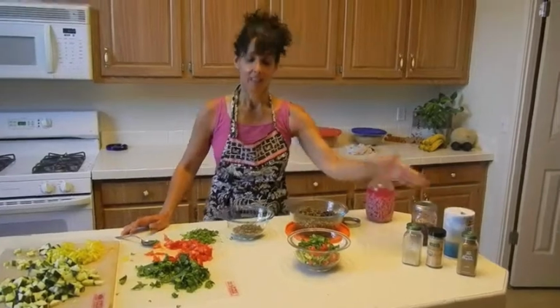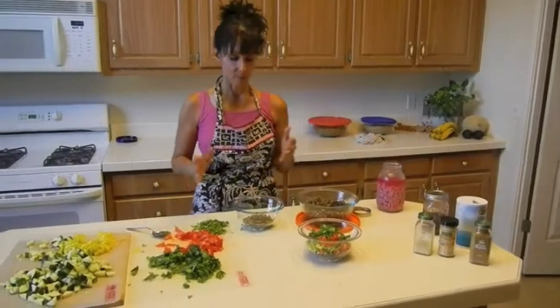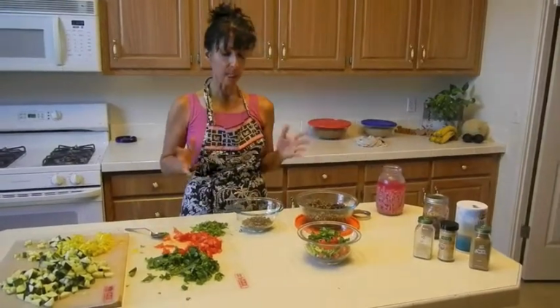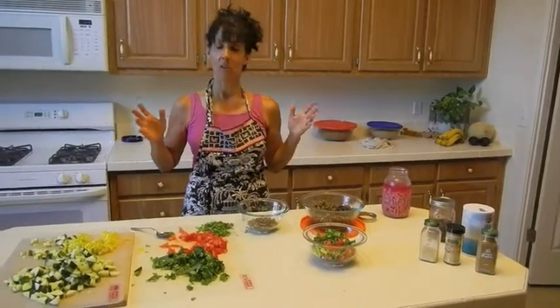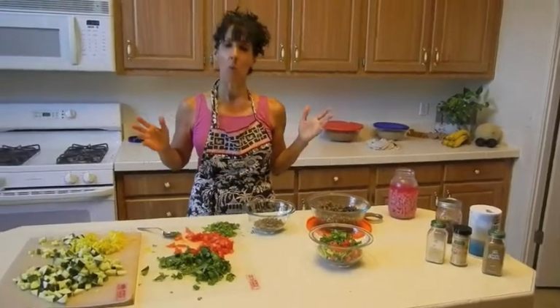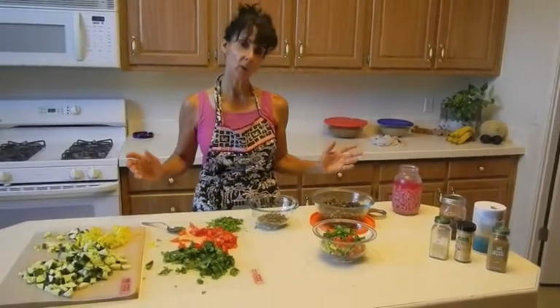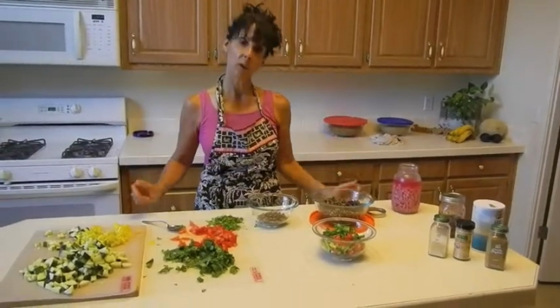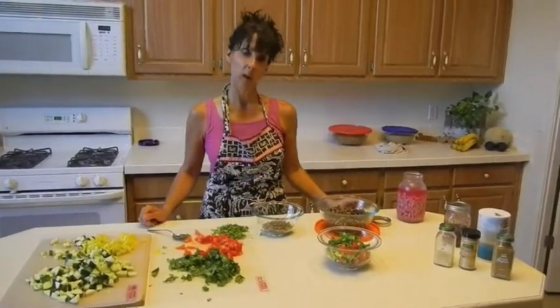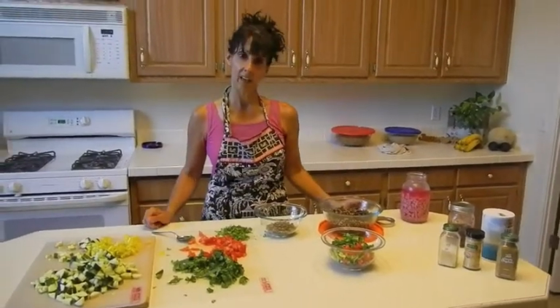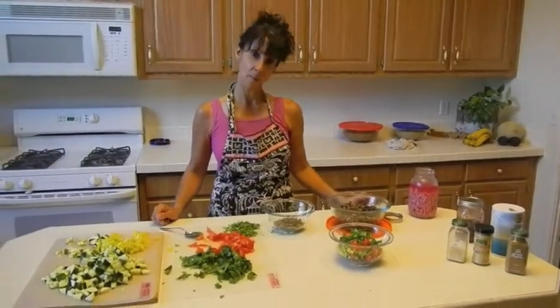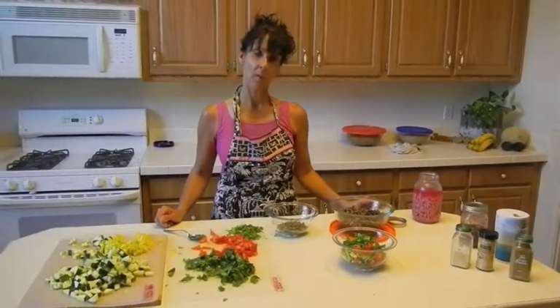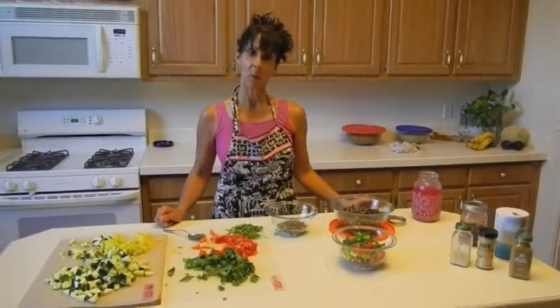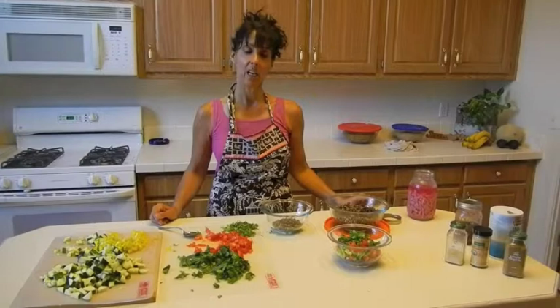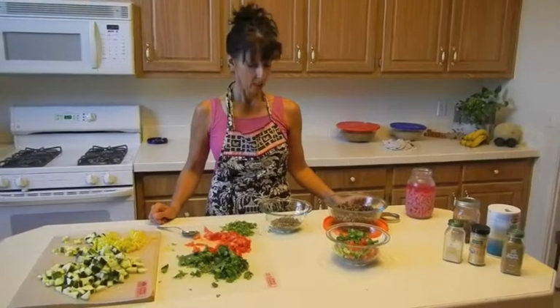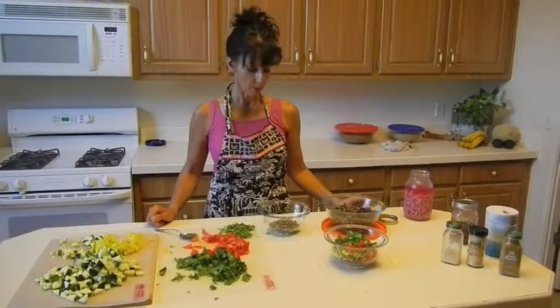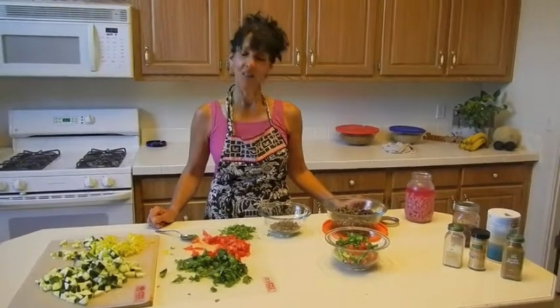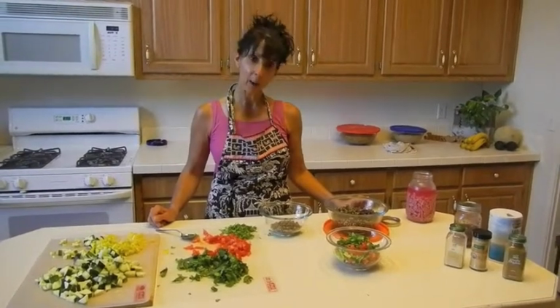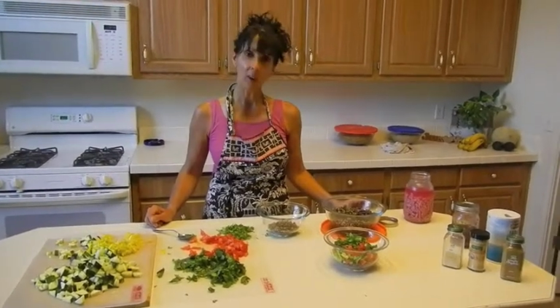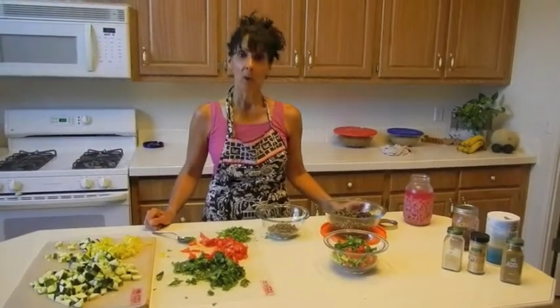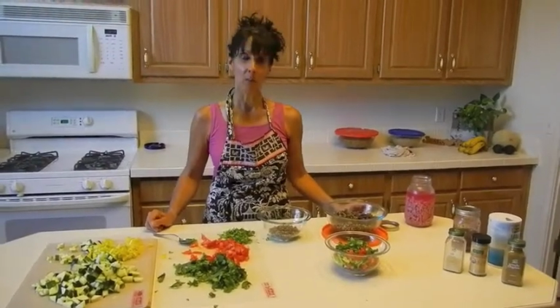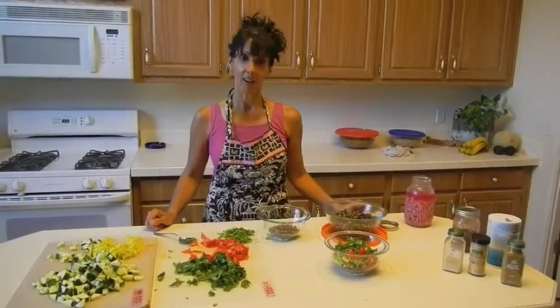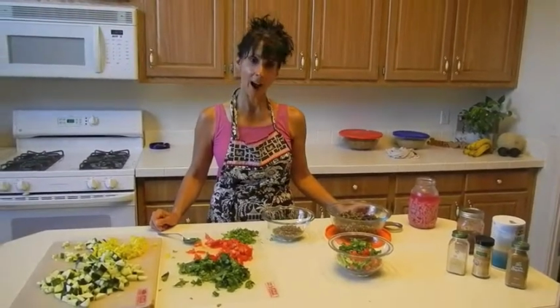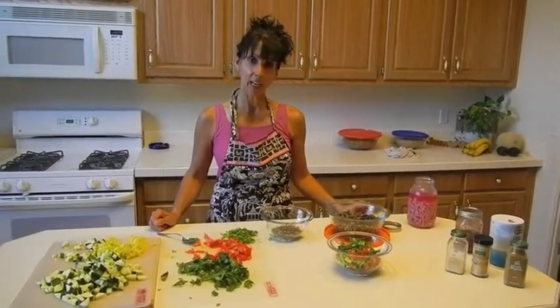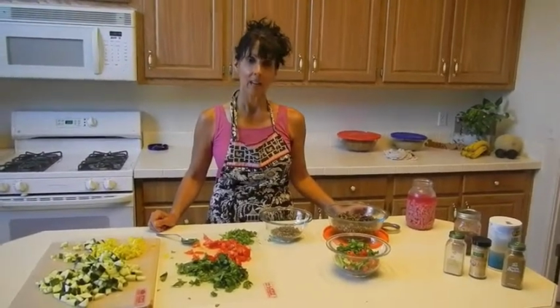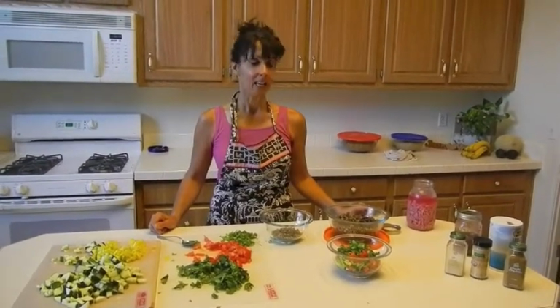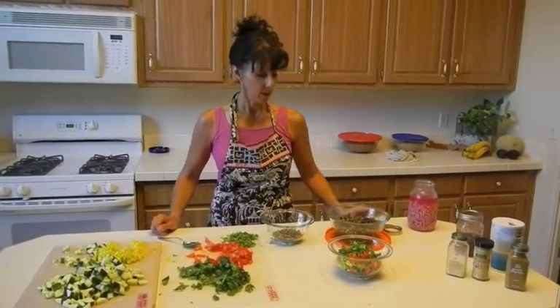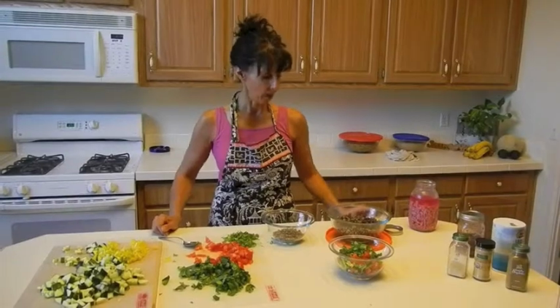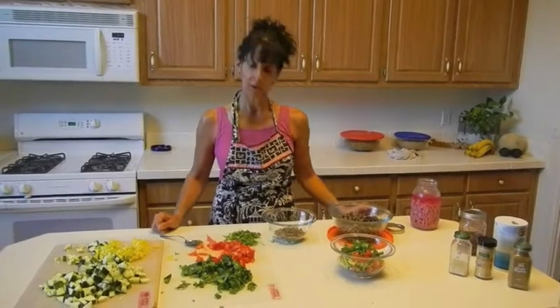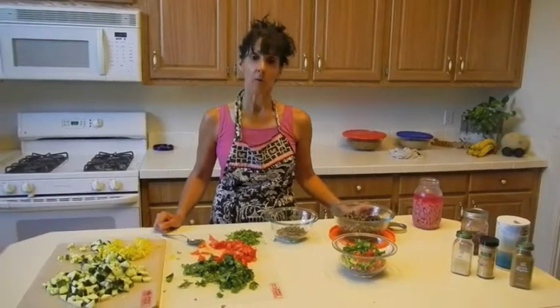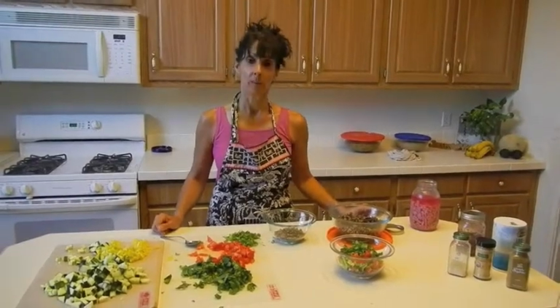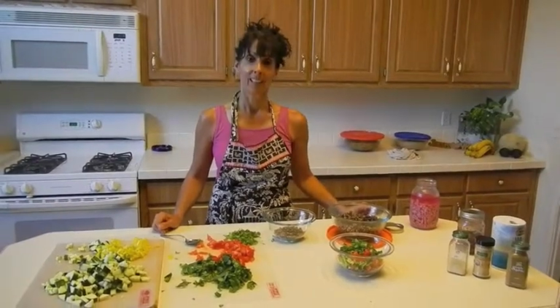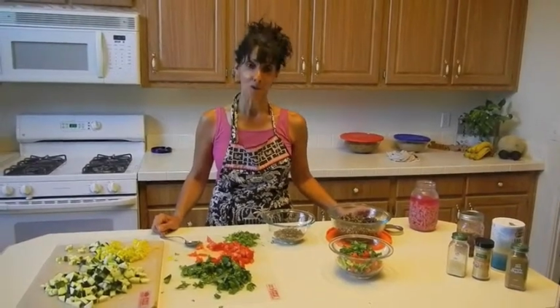Beans are just a wonderful, wonderful way to get a good amount of protein, a good amount of fiber, and a good amount of carbohydrates. It's a good food. Enjoy.